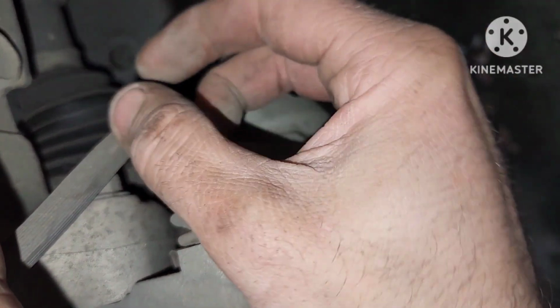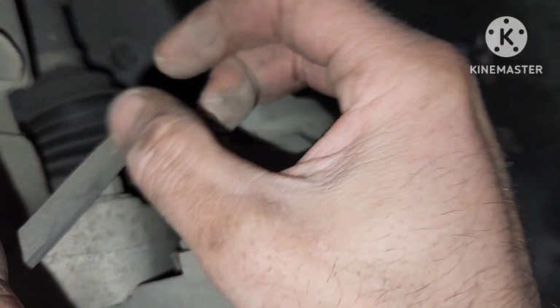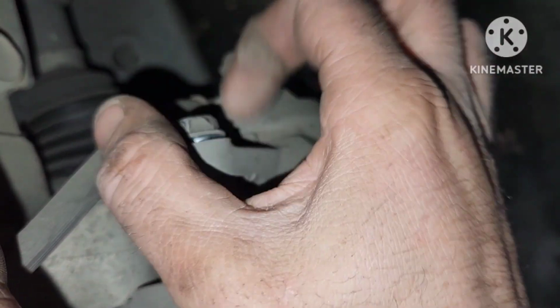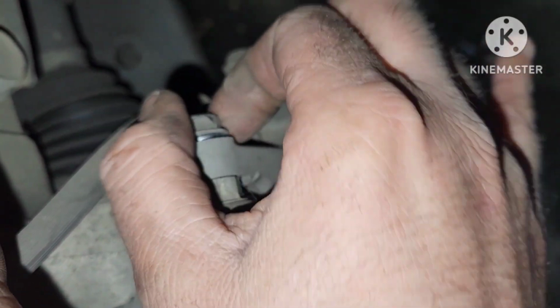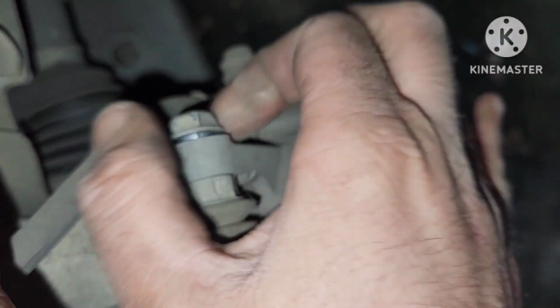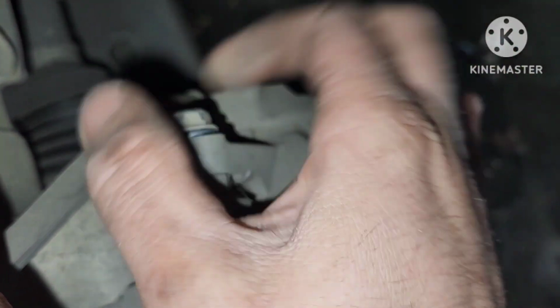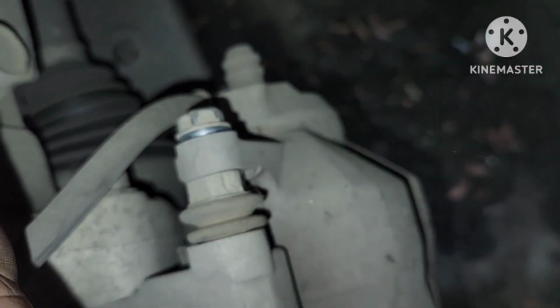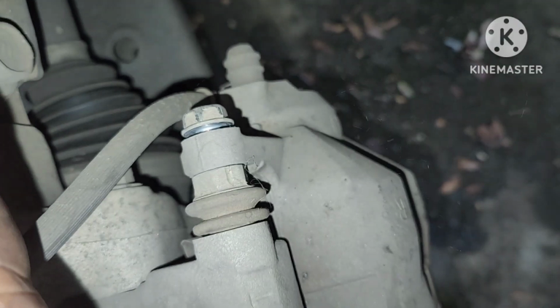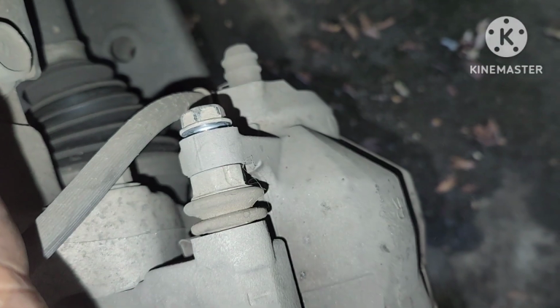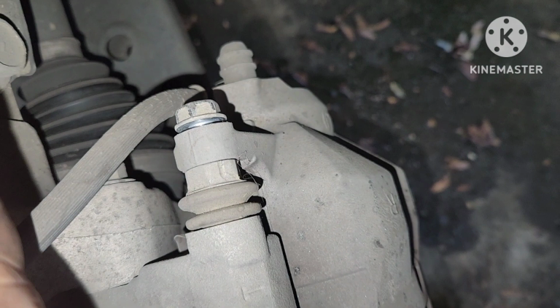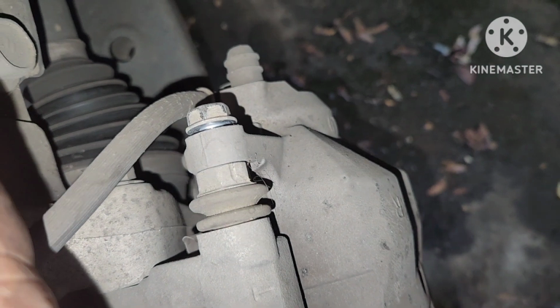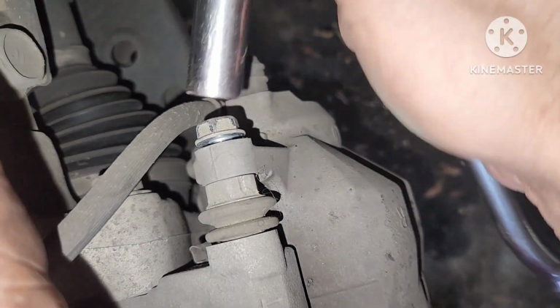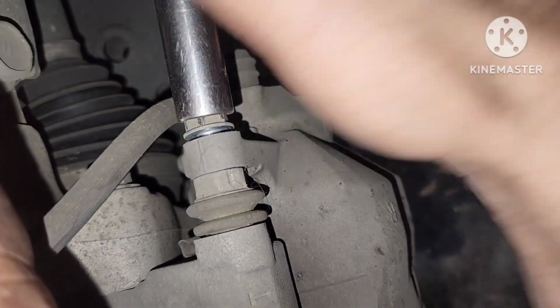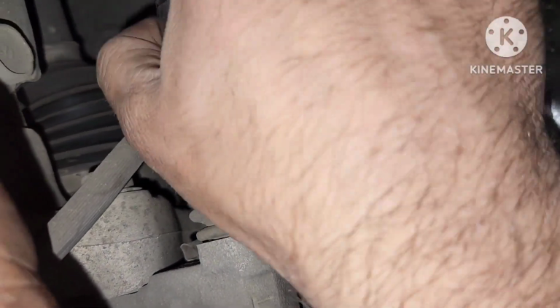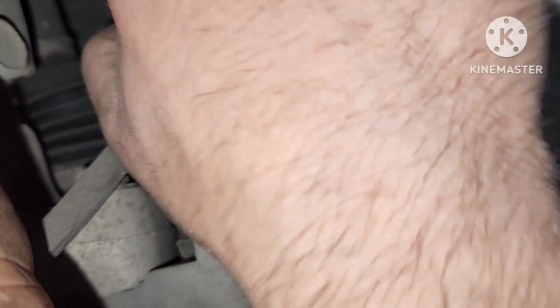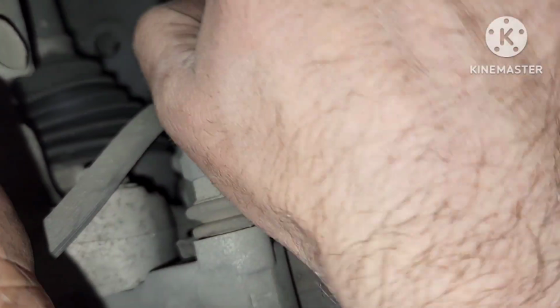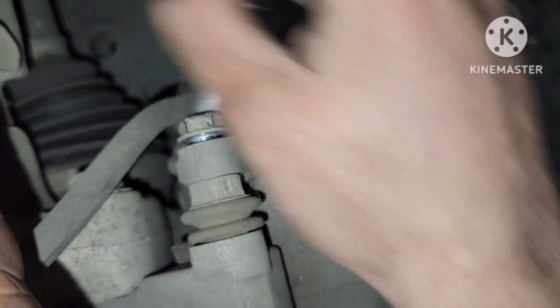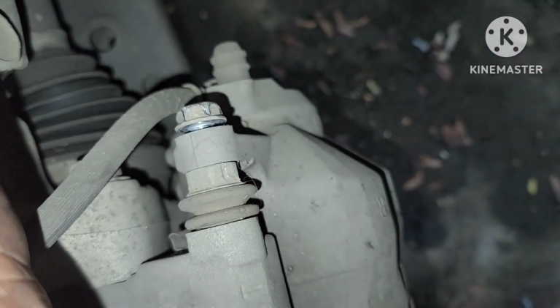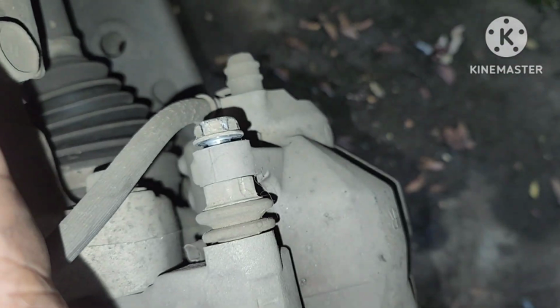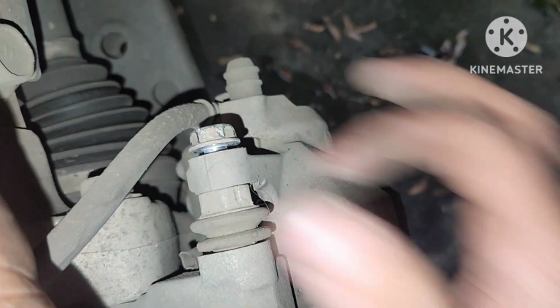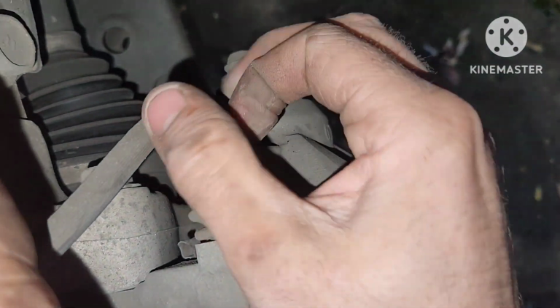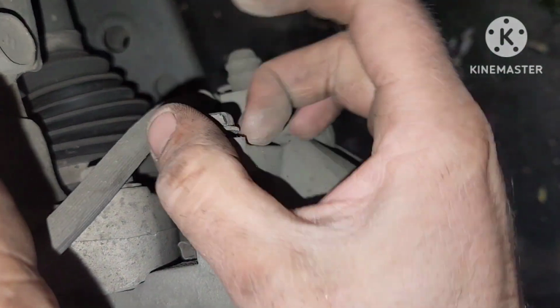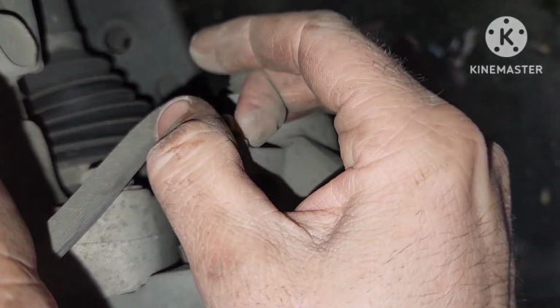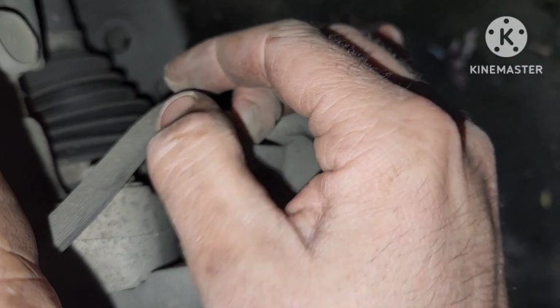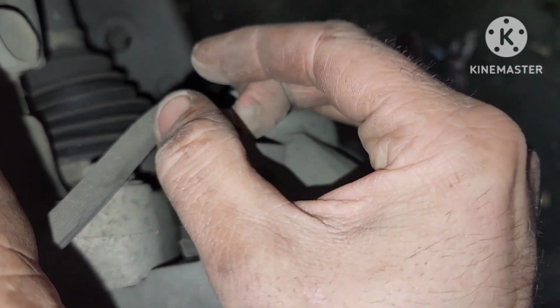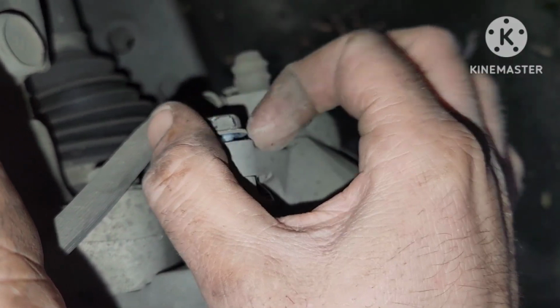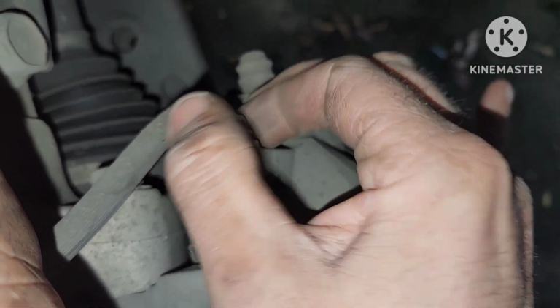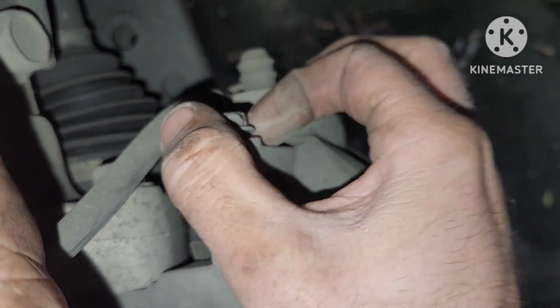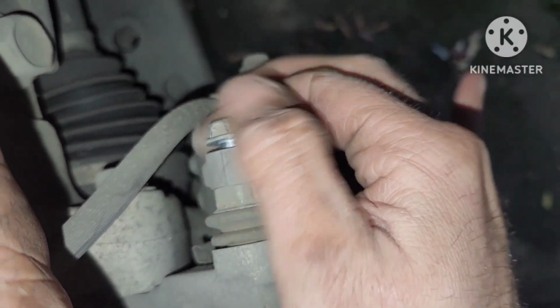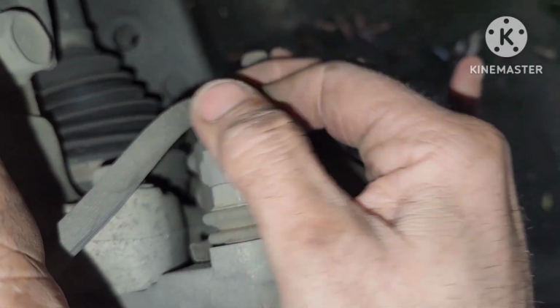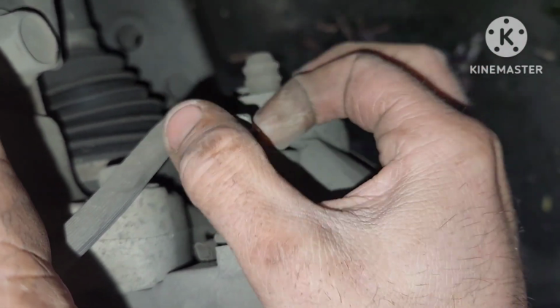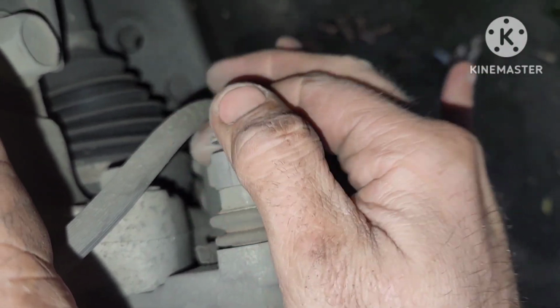You always want to make sure that you check your guide pins. Make sure they move freely back and forth, because if they don't, there's a possibility they could cause your pads to wear prematurely and go bad sooner than they should.